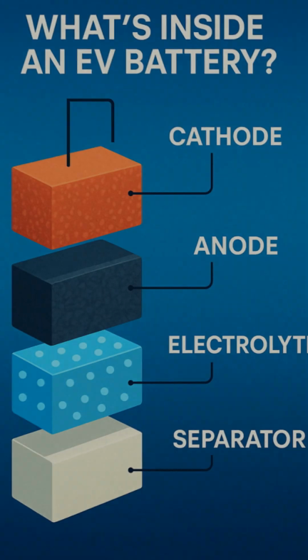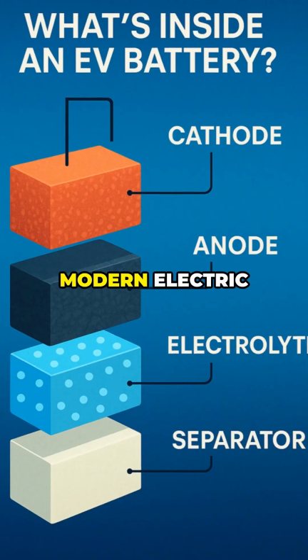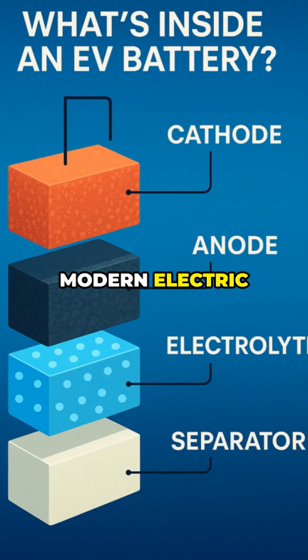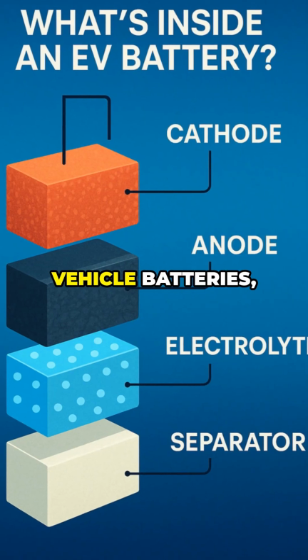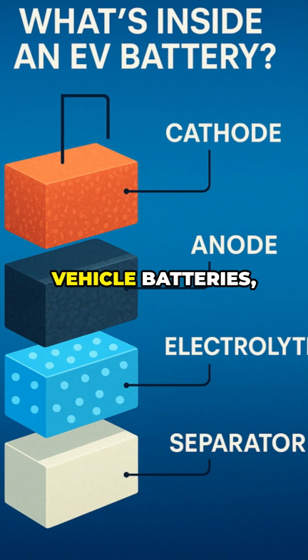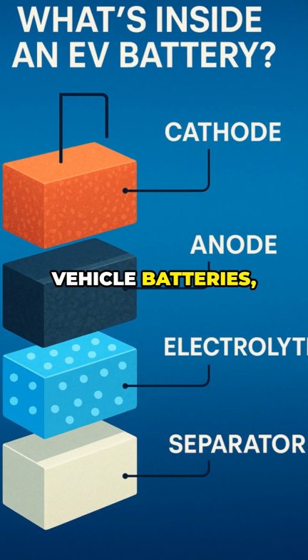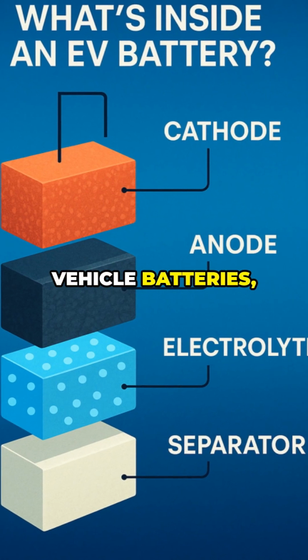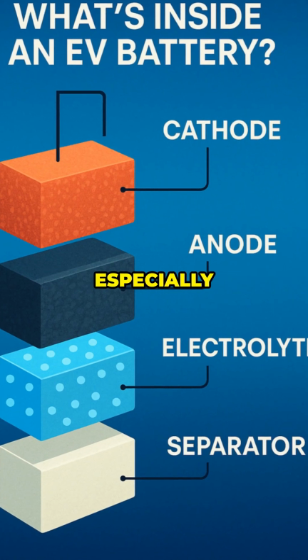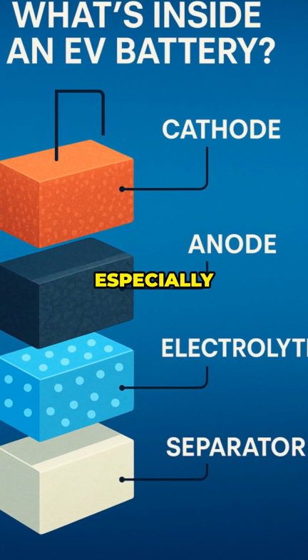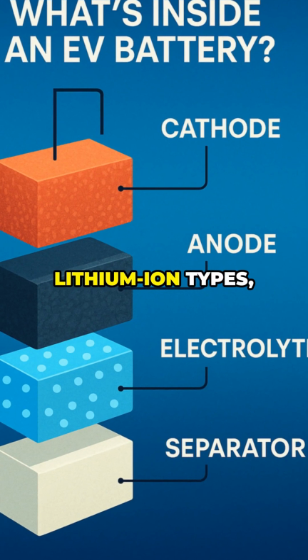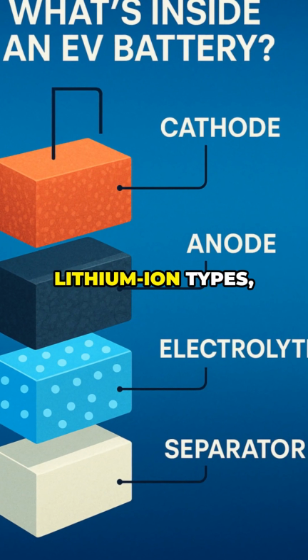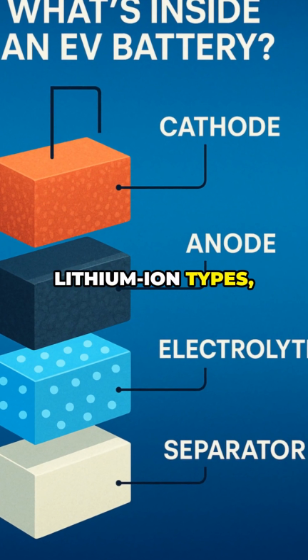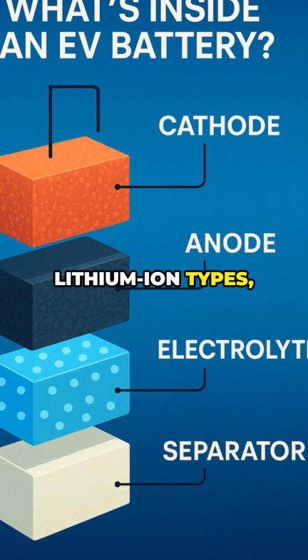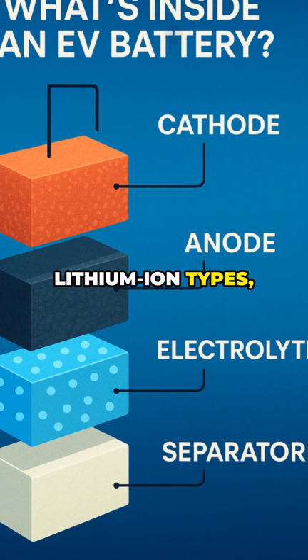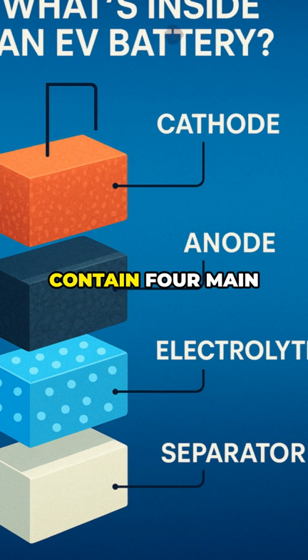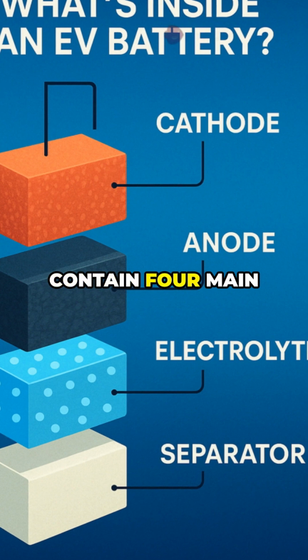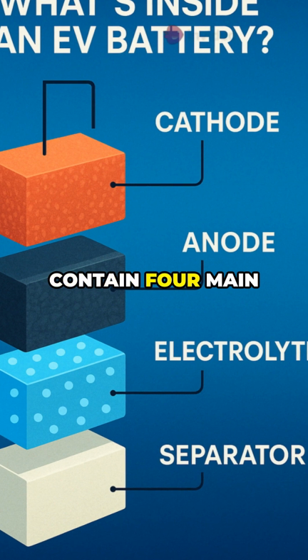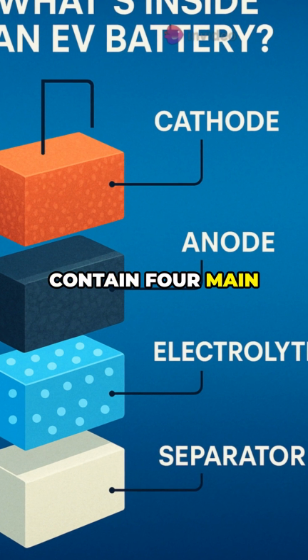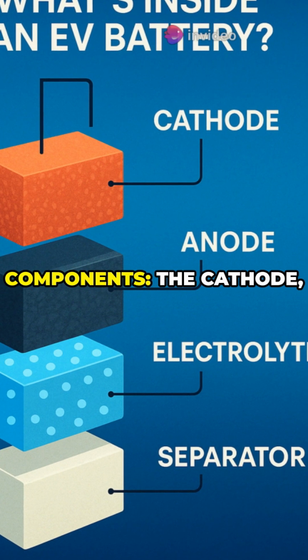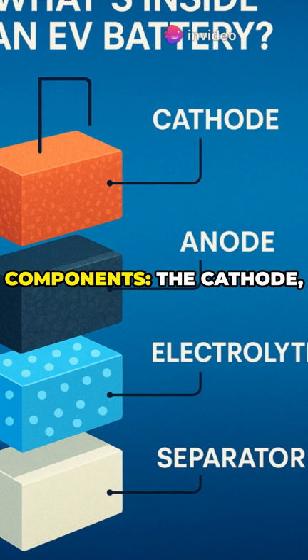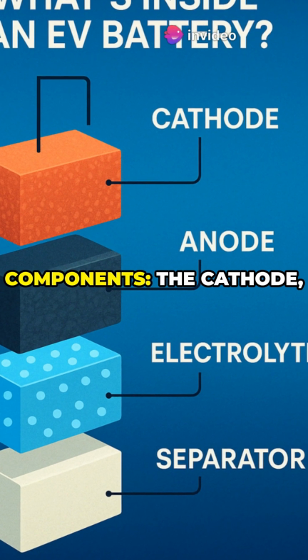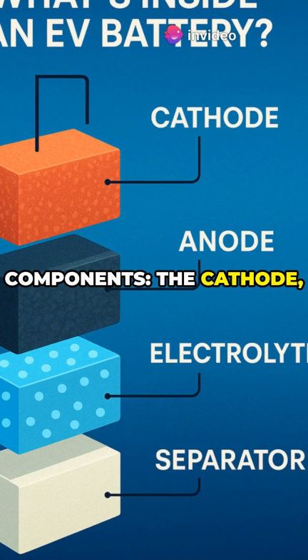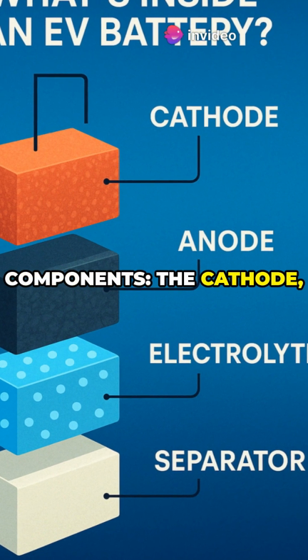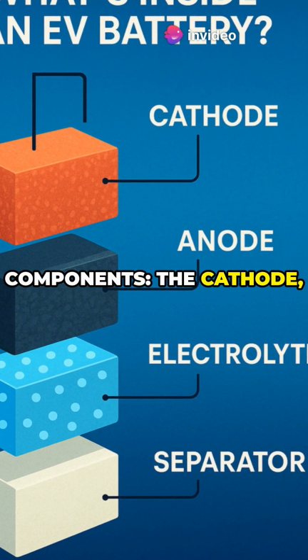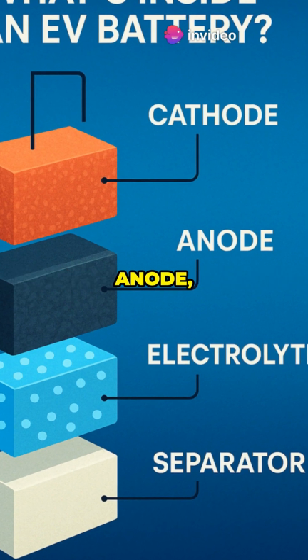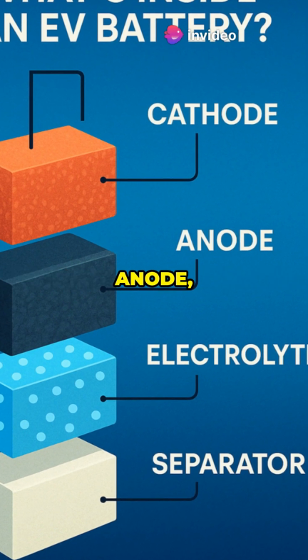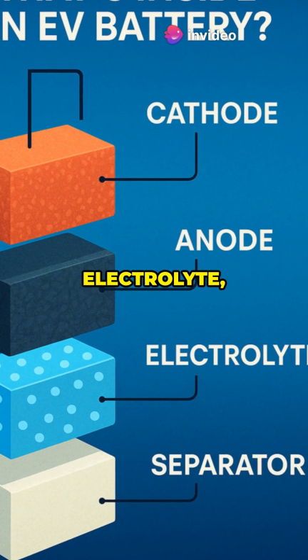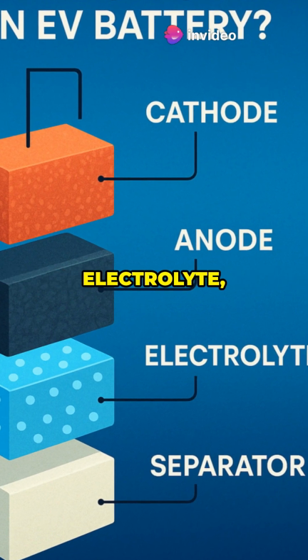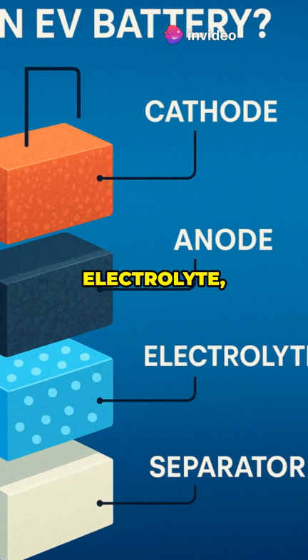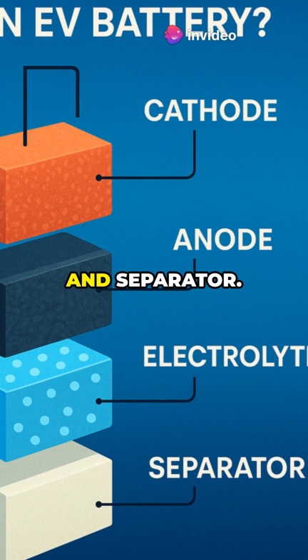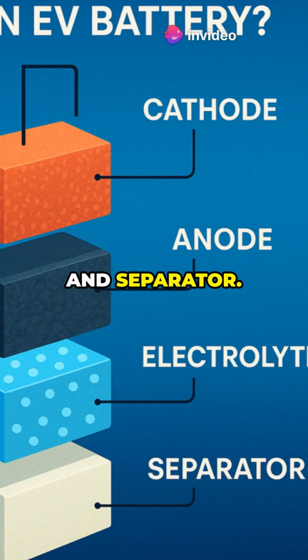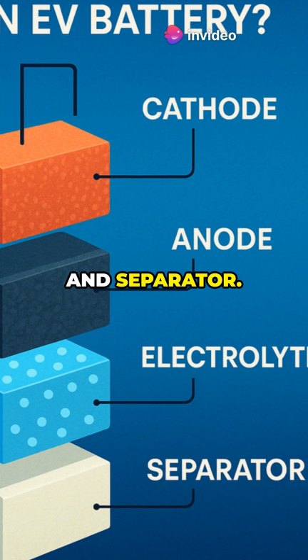Modern electric vehicle batteries, especially lithium-ion types, contain four main components: the cathode, anode, electrolyte, and separator.